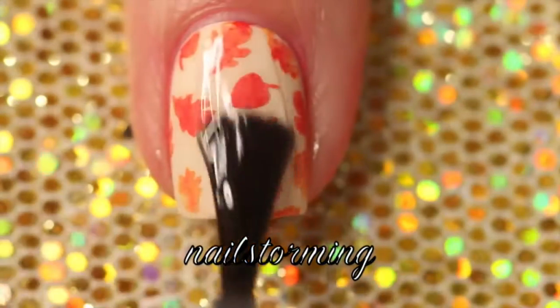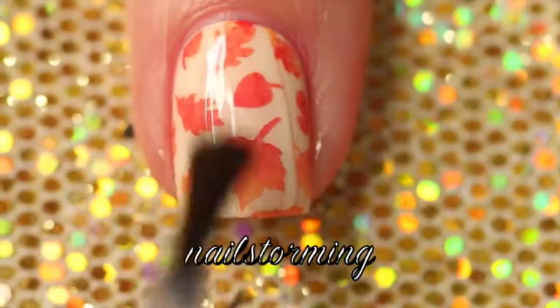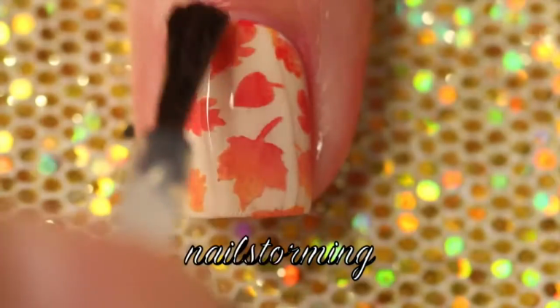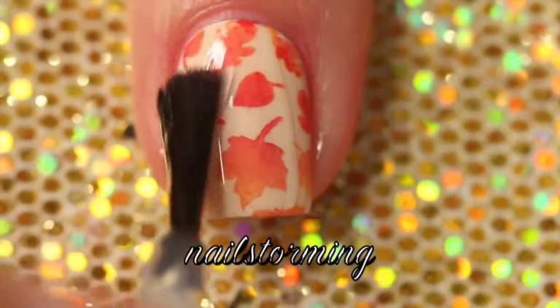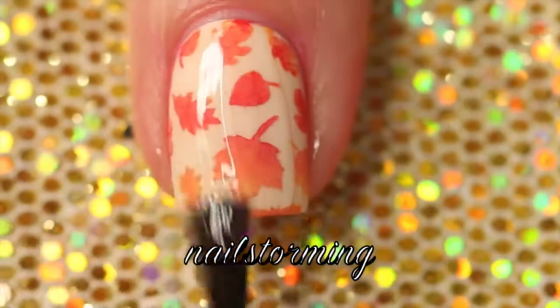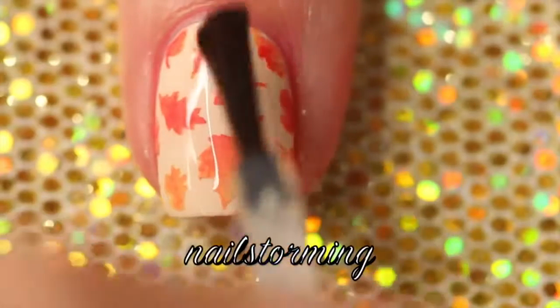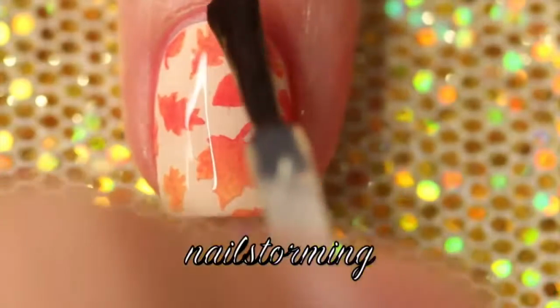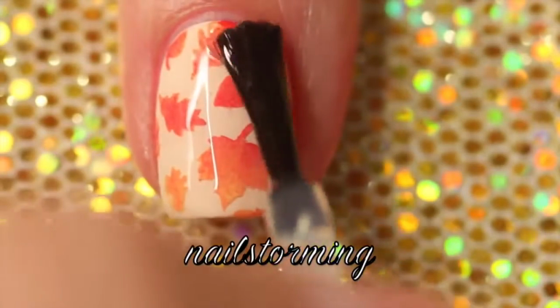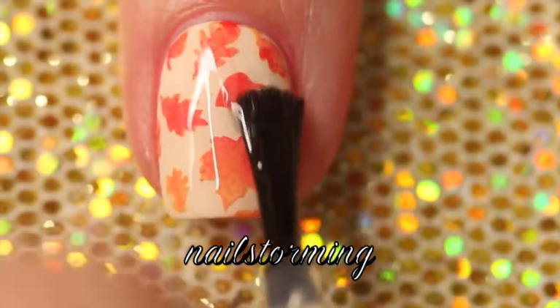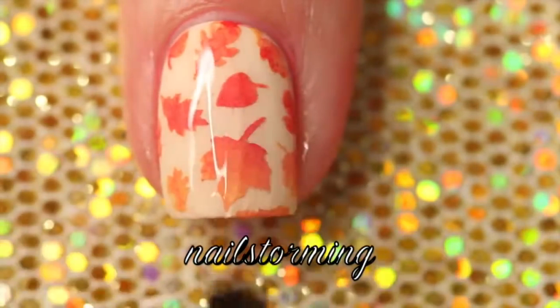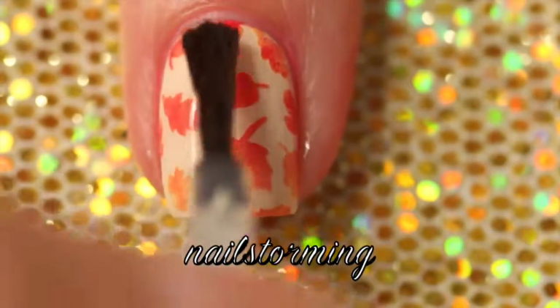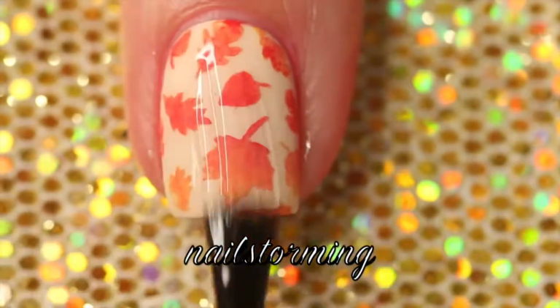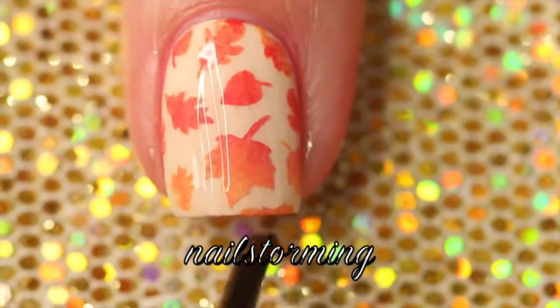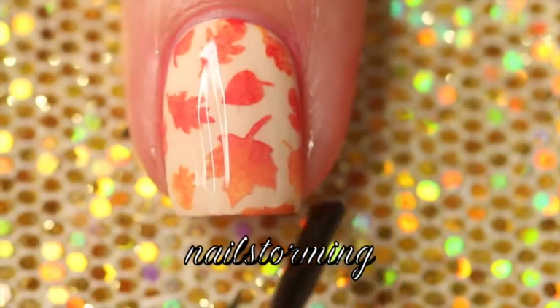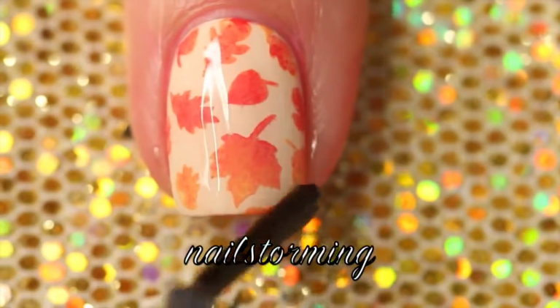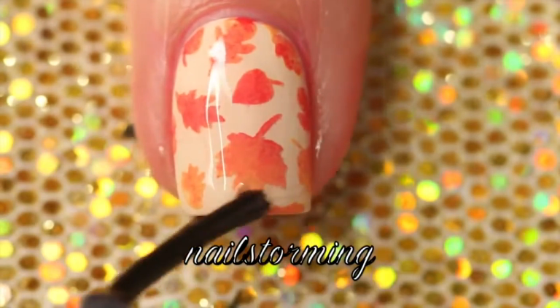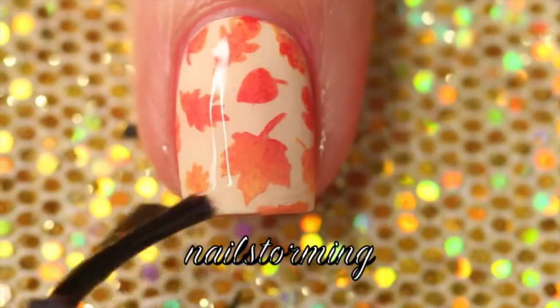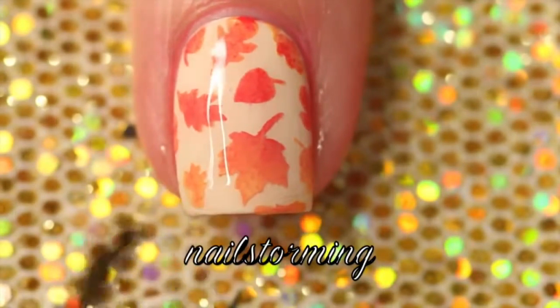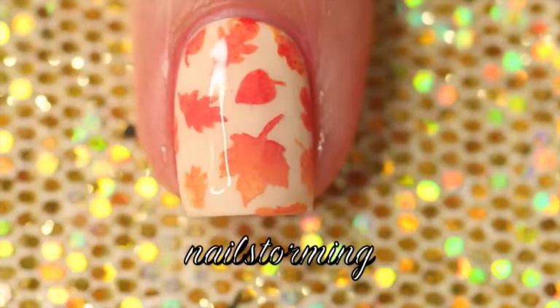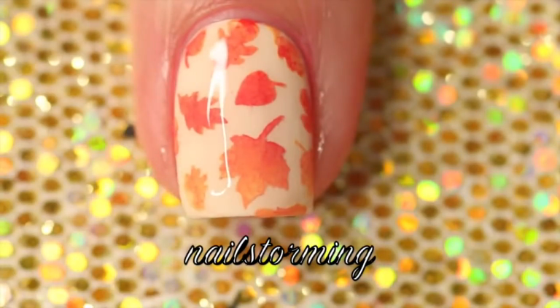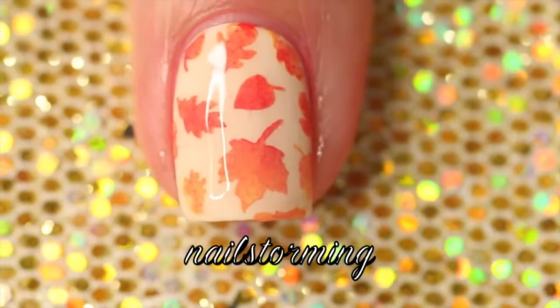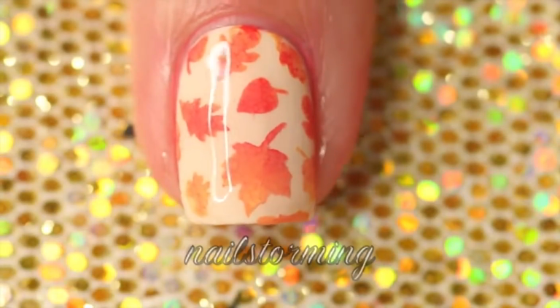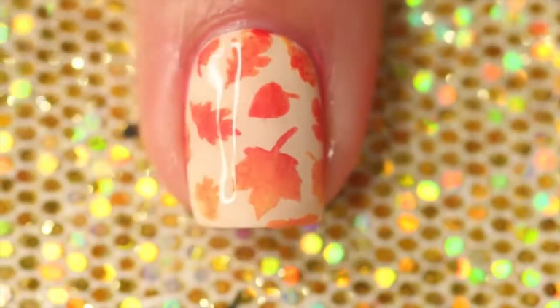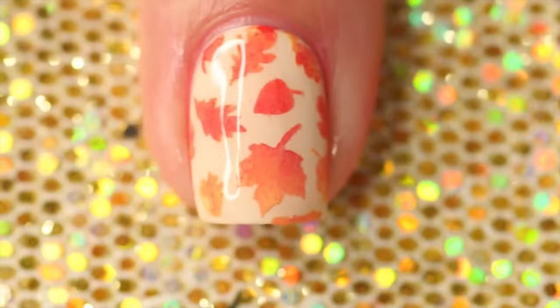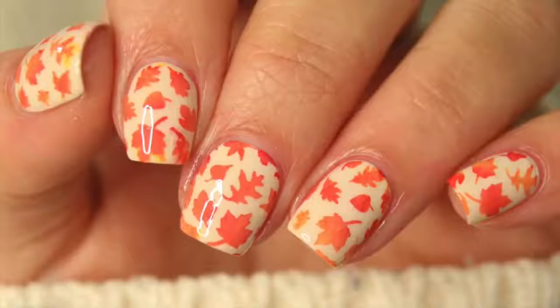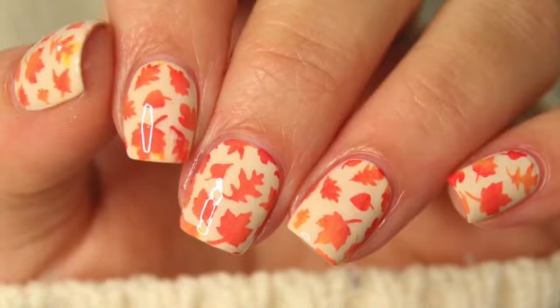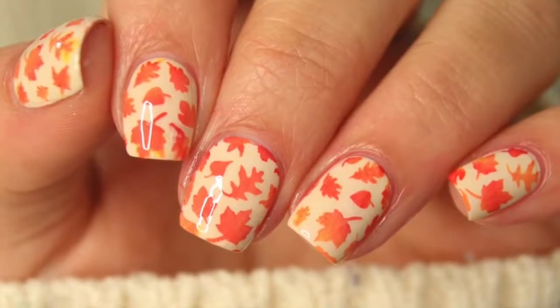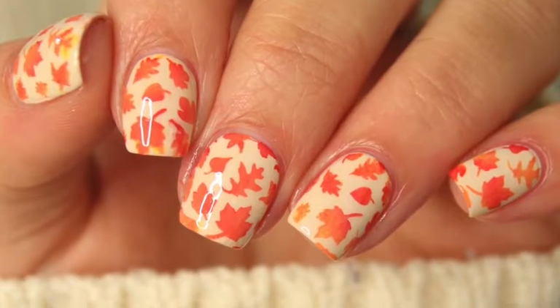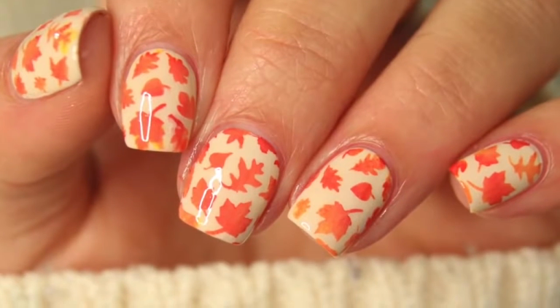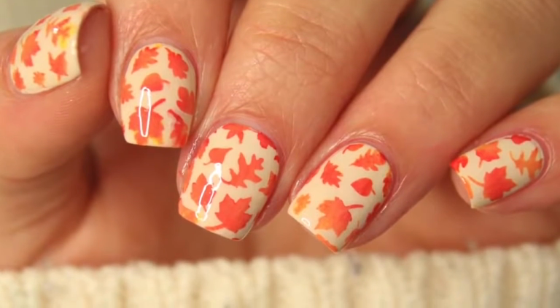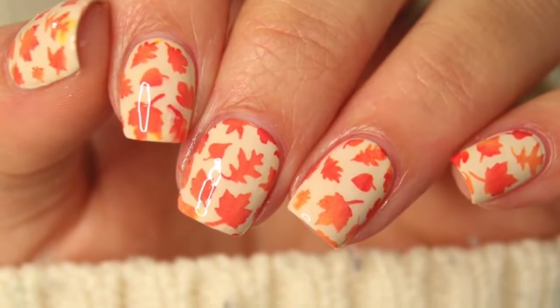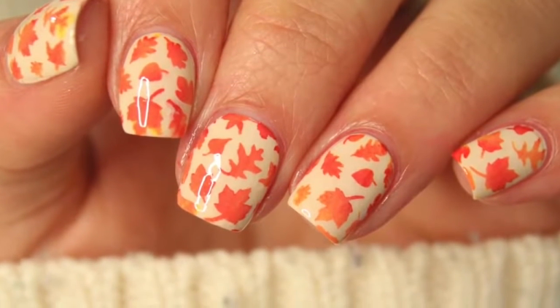Wait a few minutes for everything to dry and then add top coat. I'm using HK Girl by Glisten and Glow. If you recreate this look, please tag Nail Stormy Inspired on Instagram so I can see.